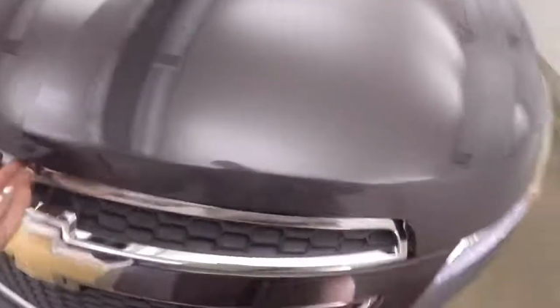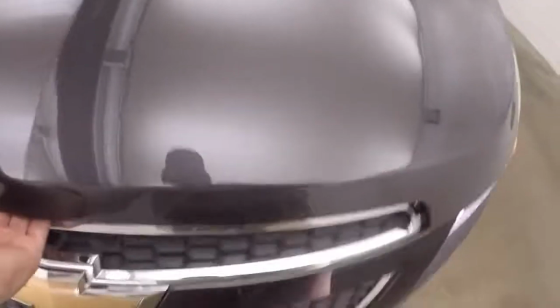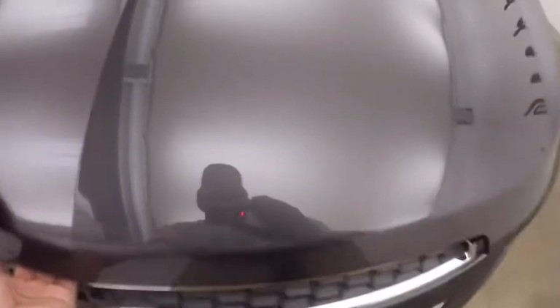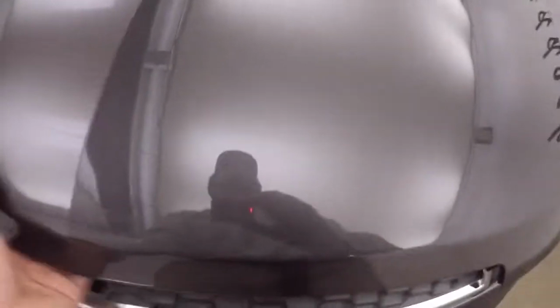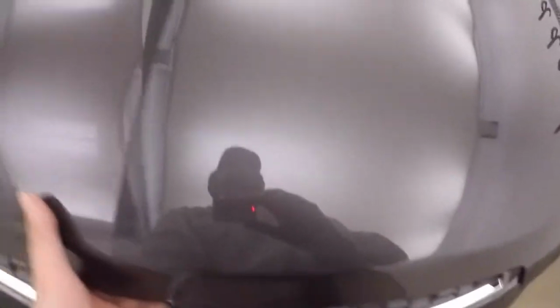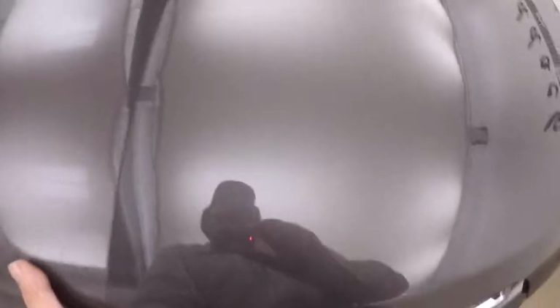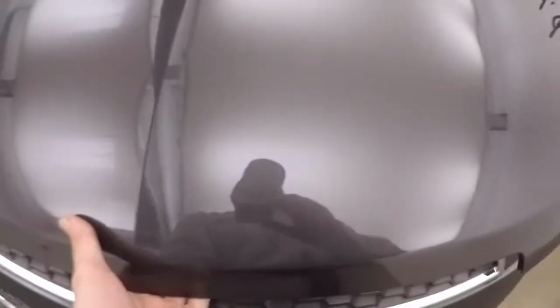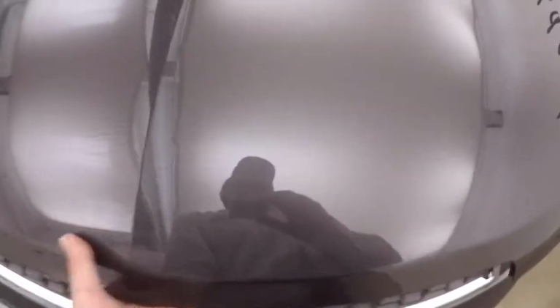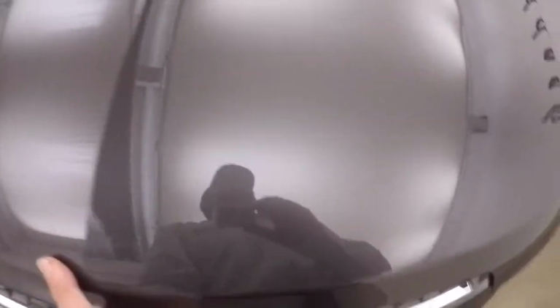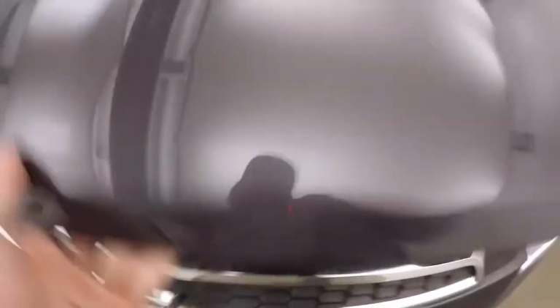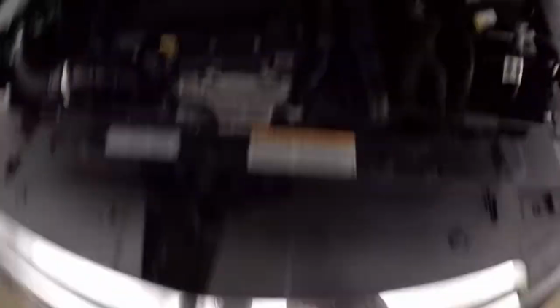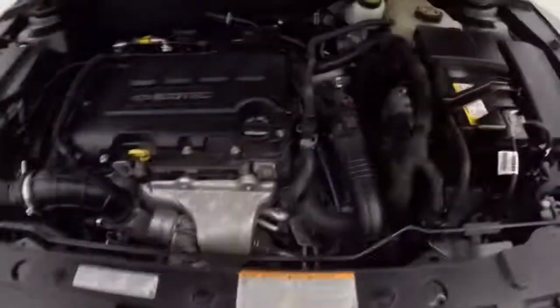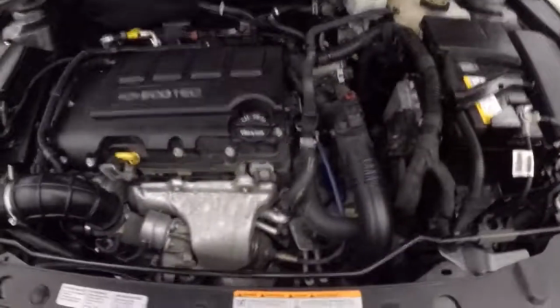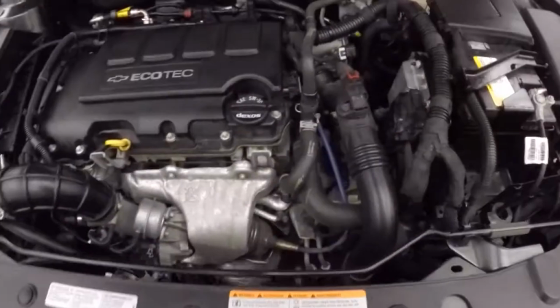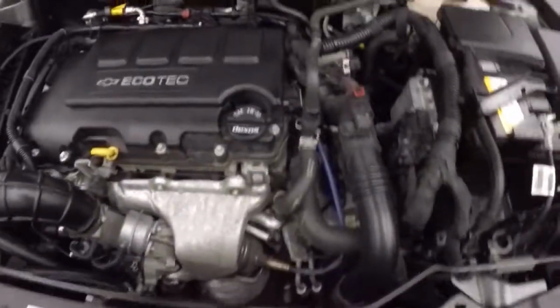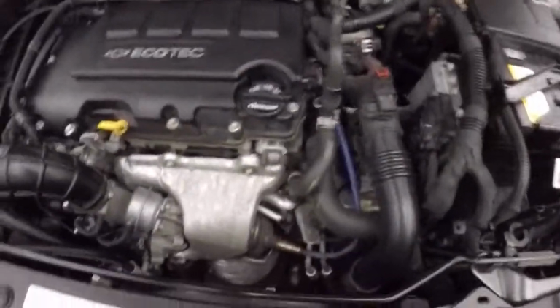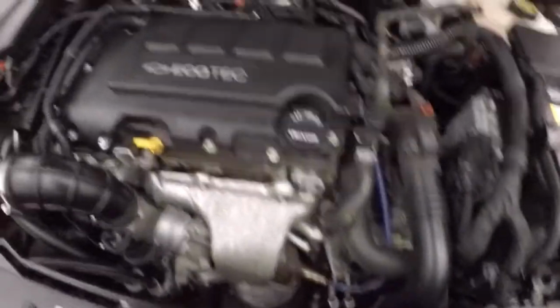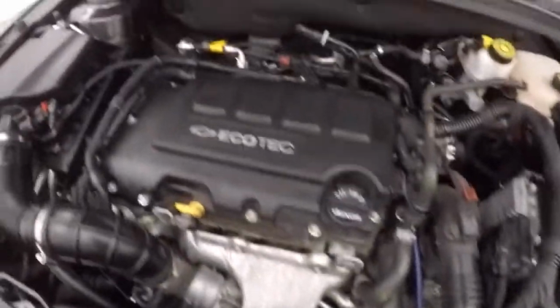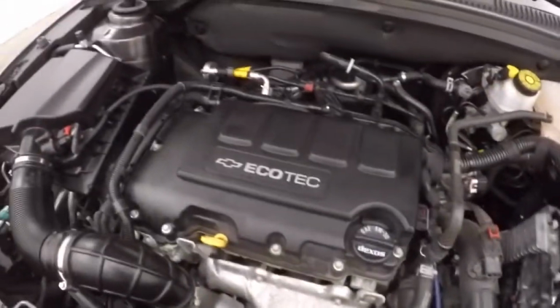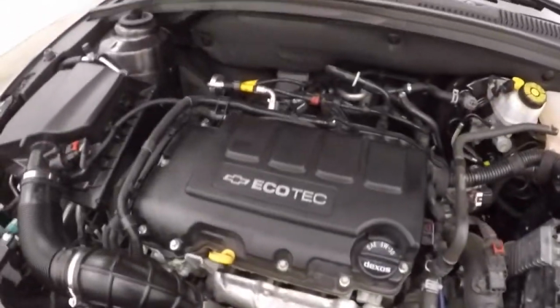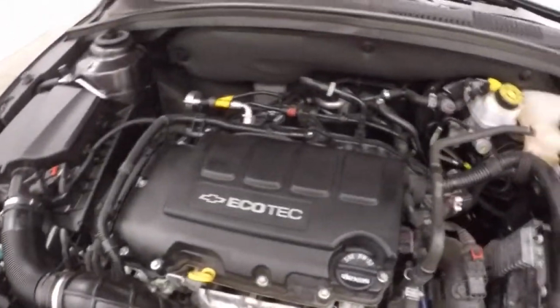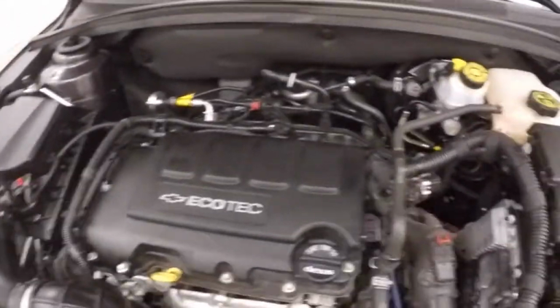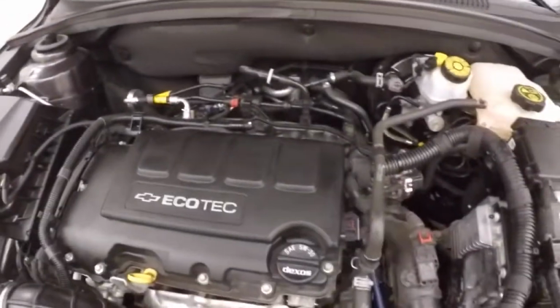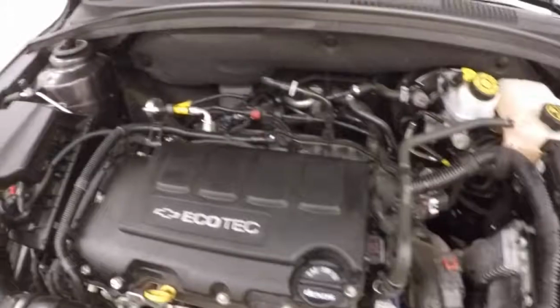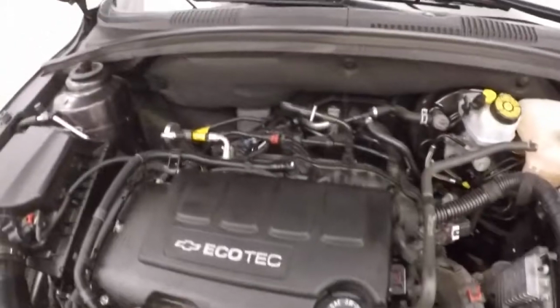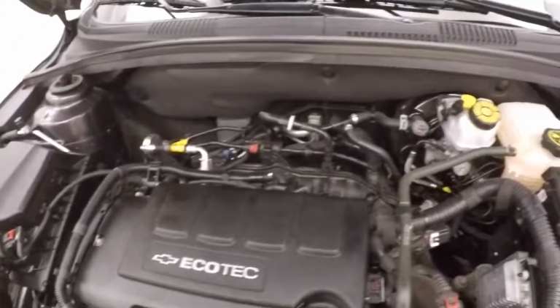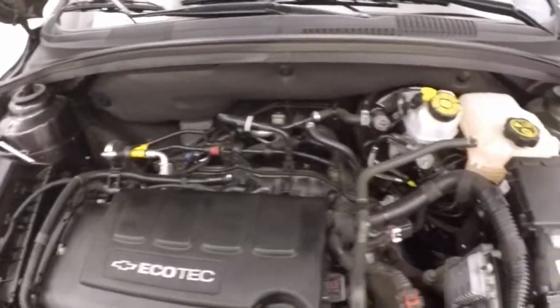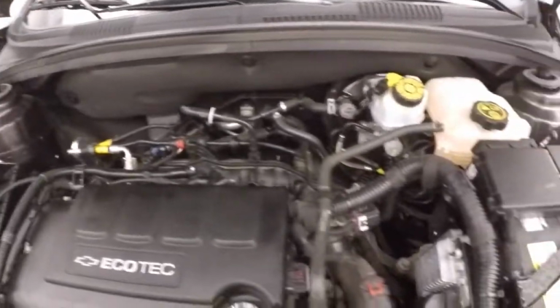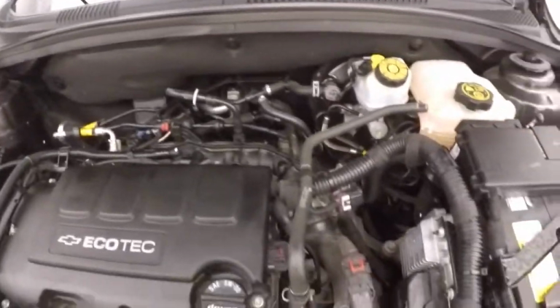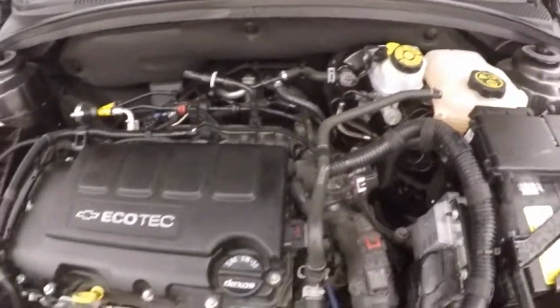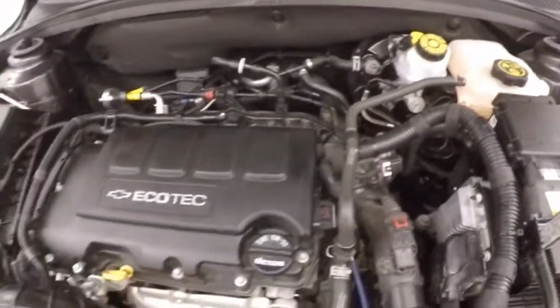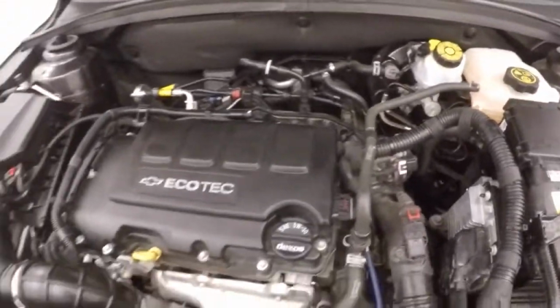Under the hood, your 1.4L turbo — plenty of power, and nice and strong.